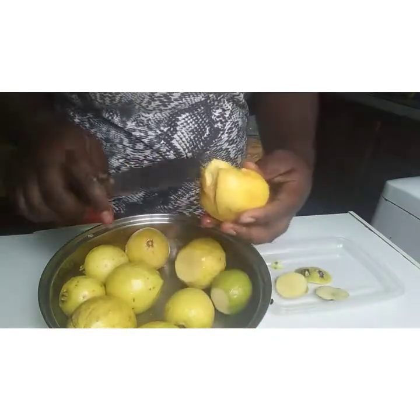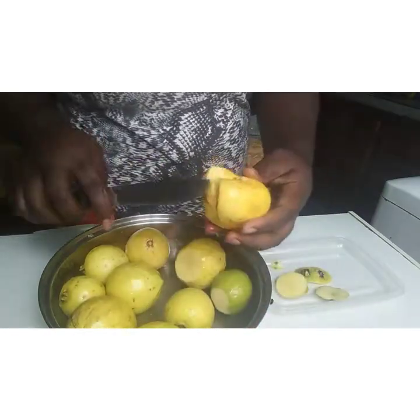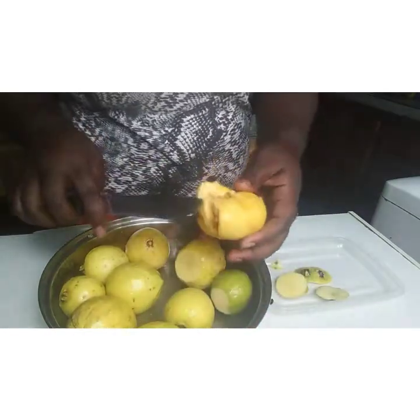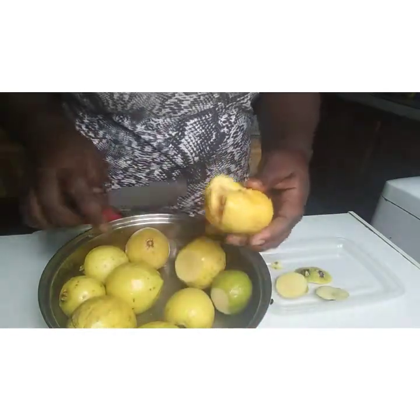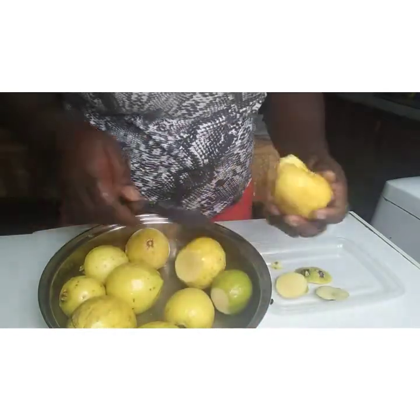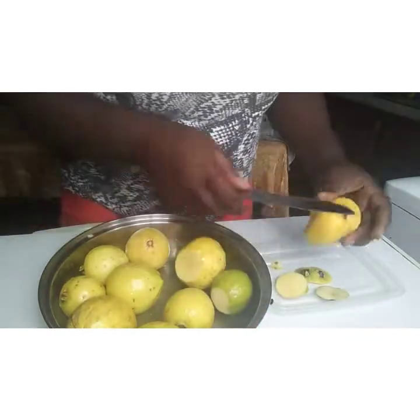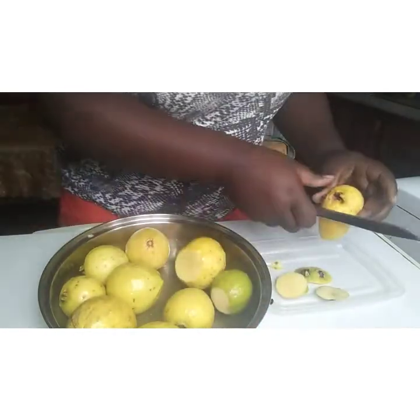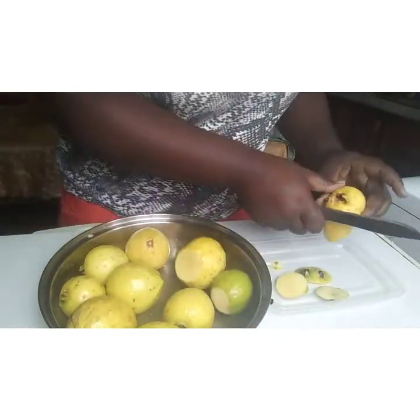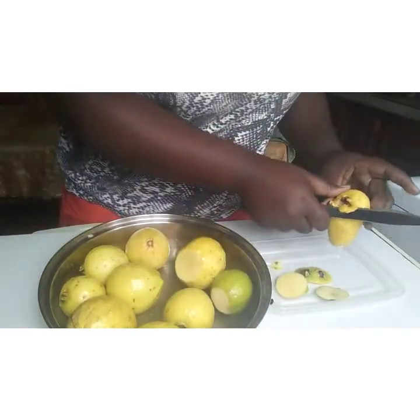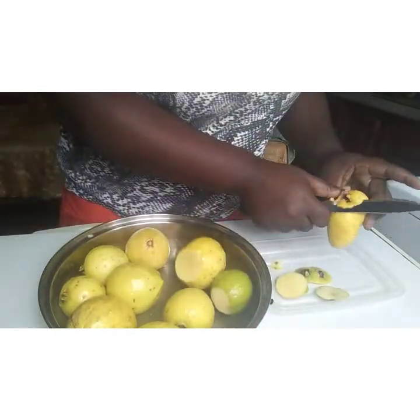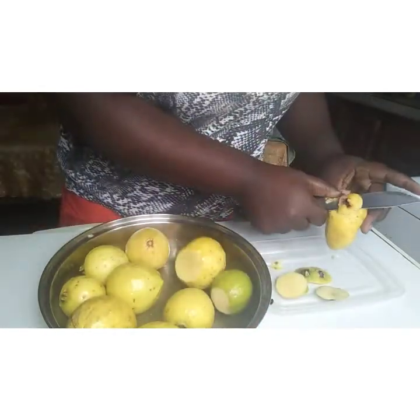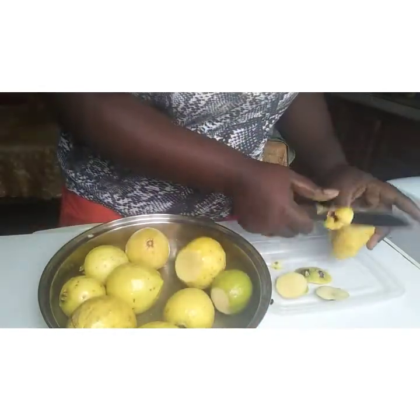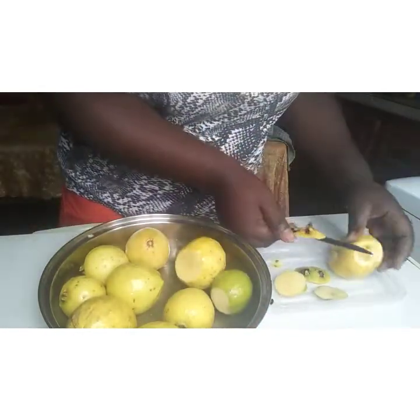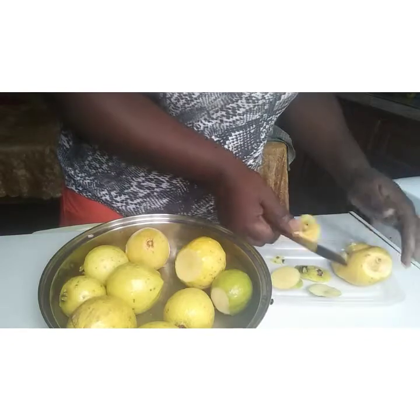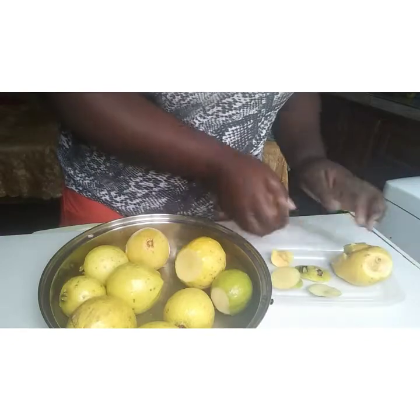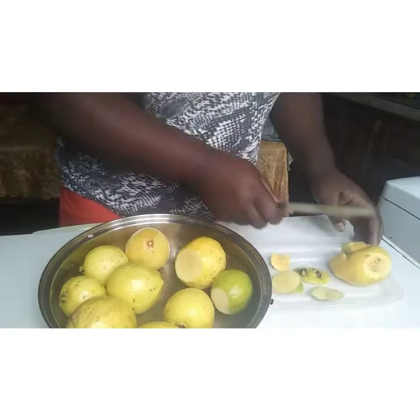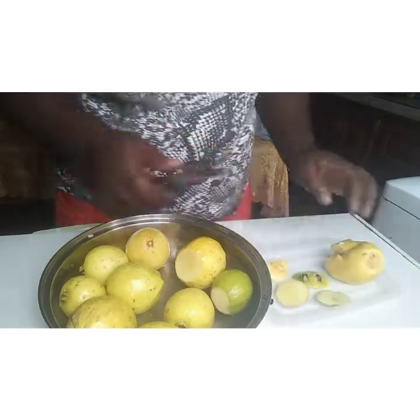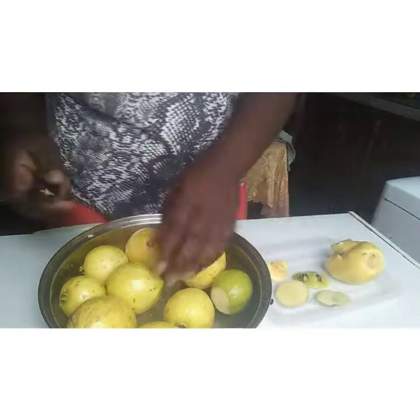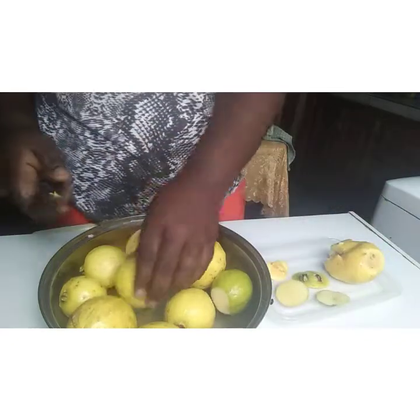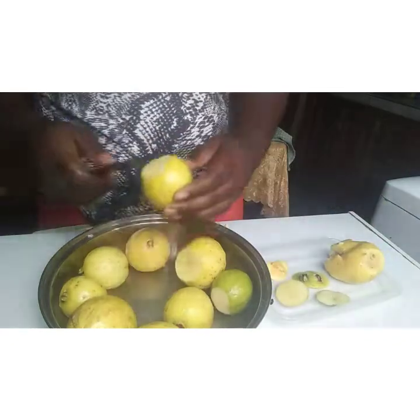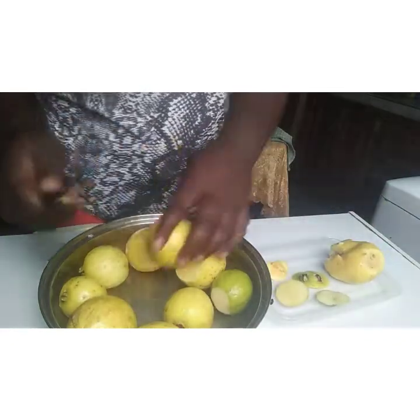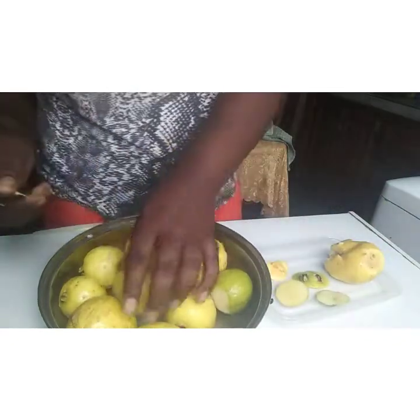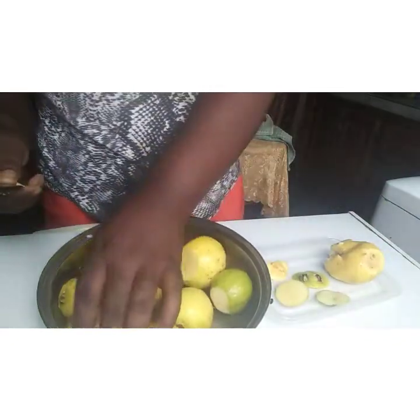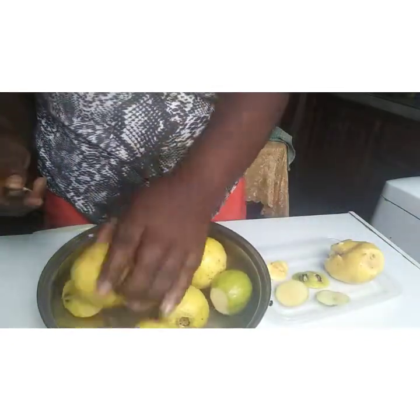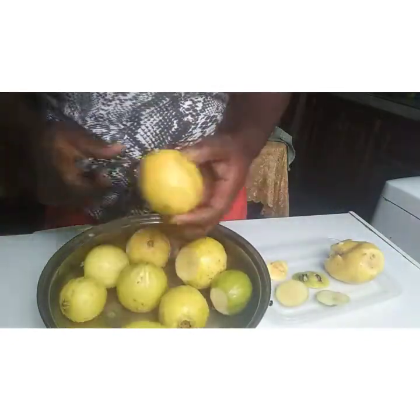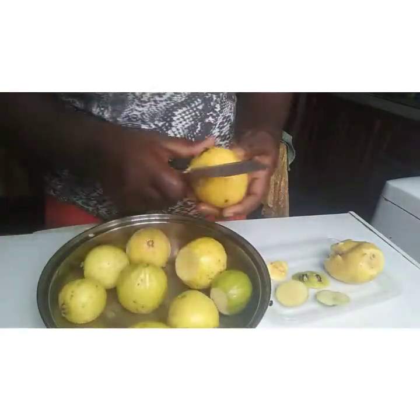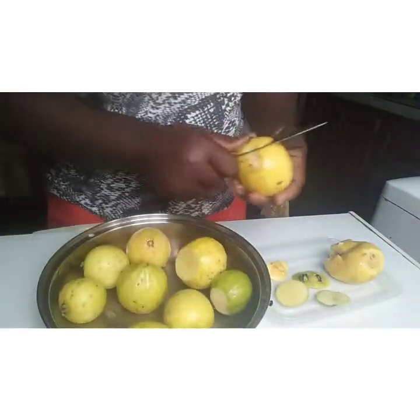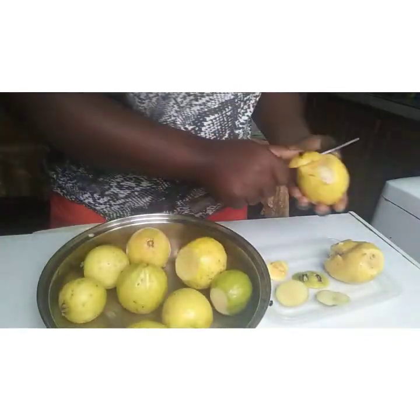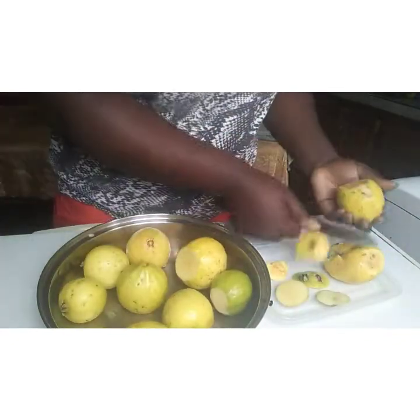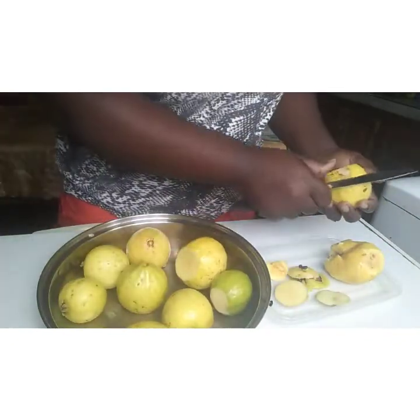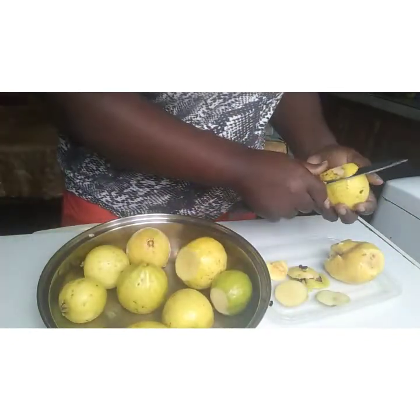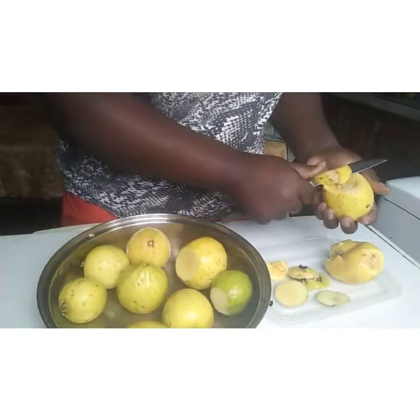I want them well, well overripe — just remember, well overripe — to get the best results.